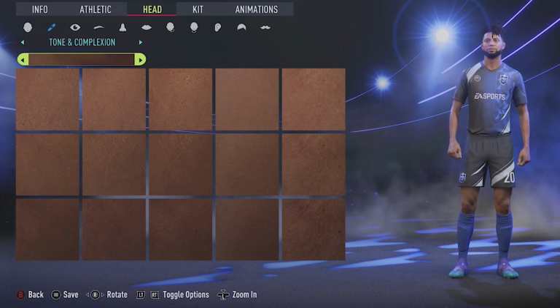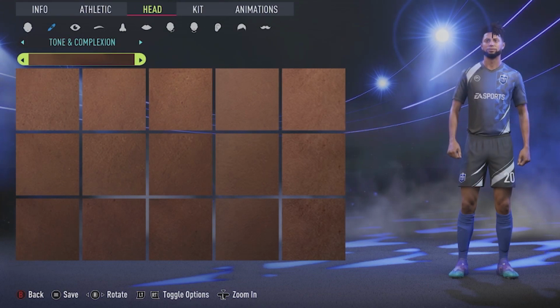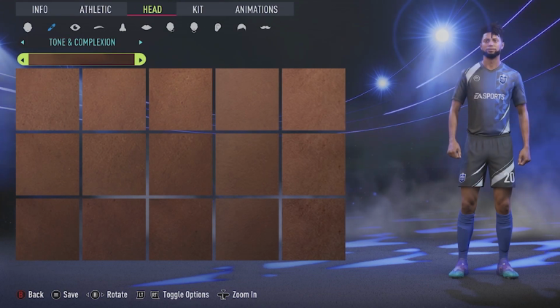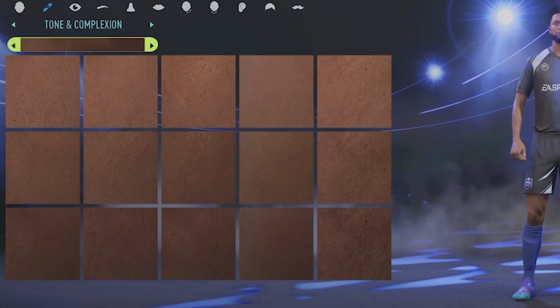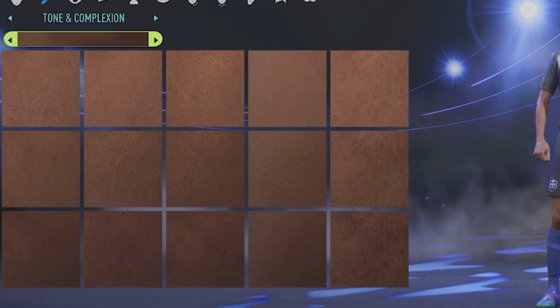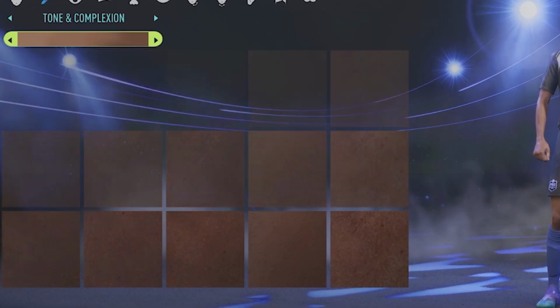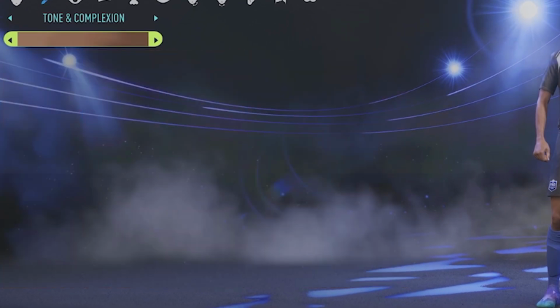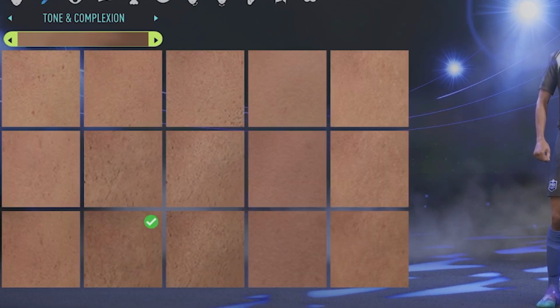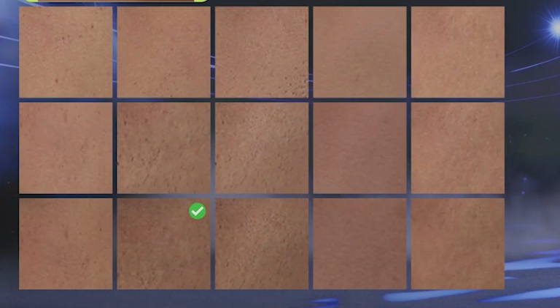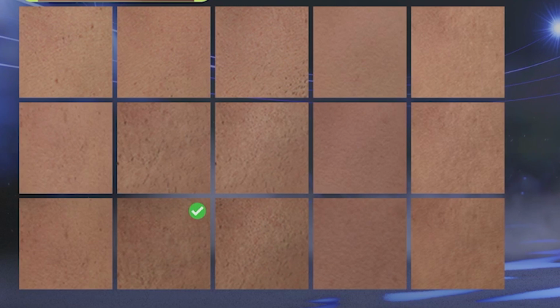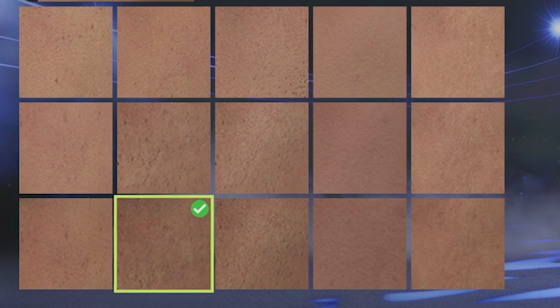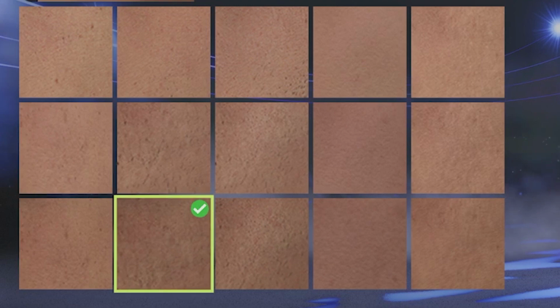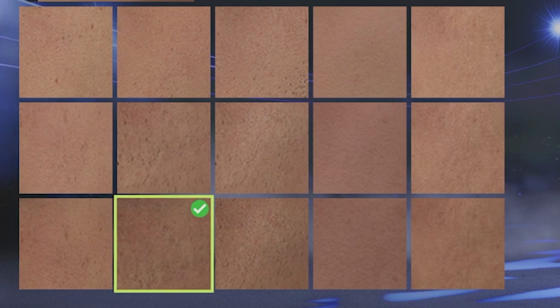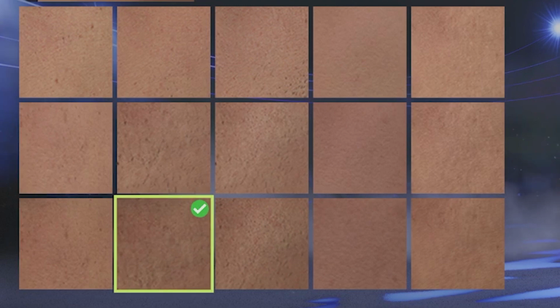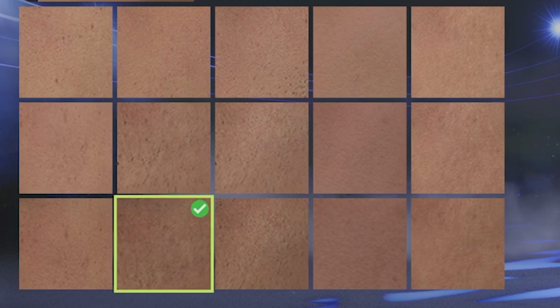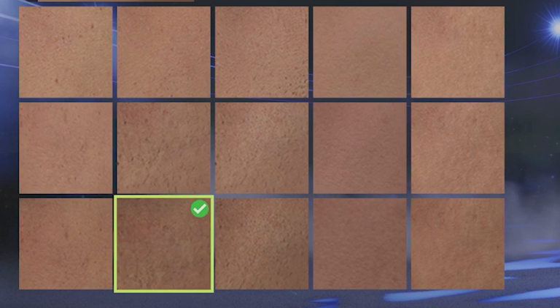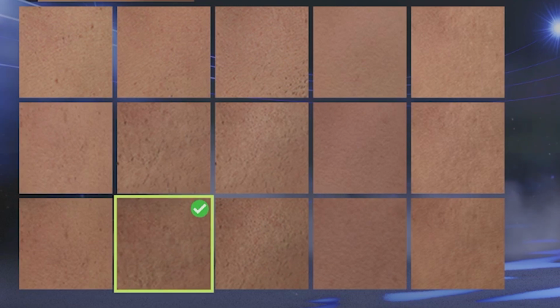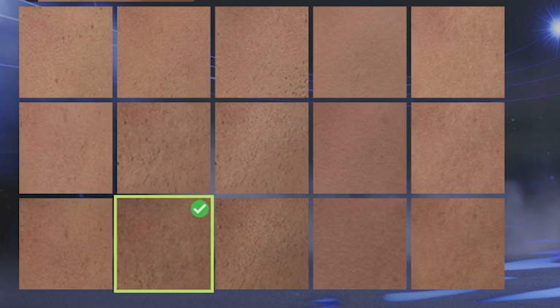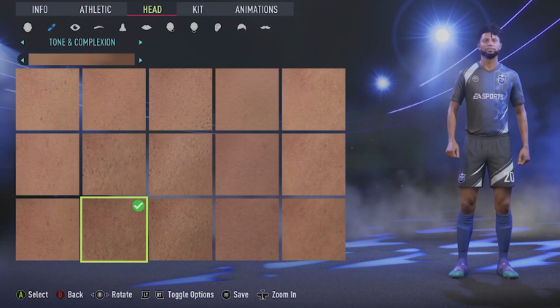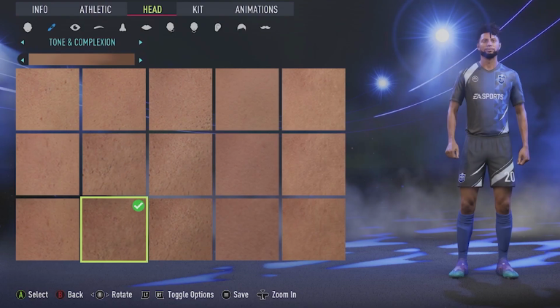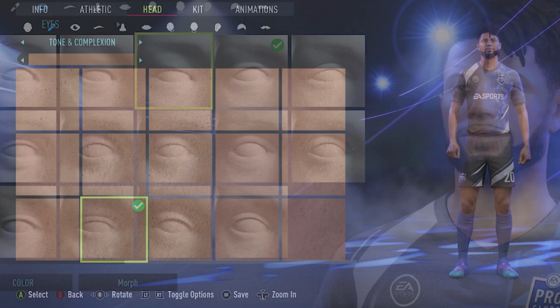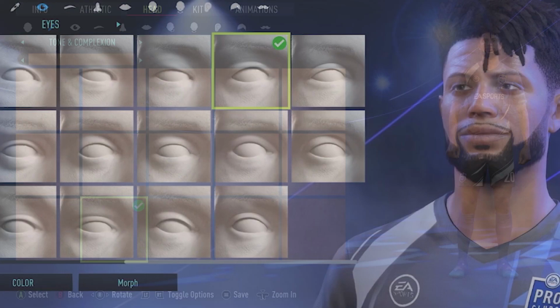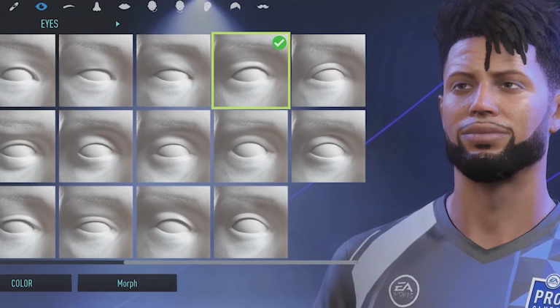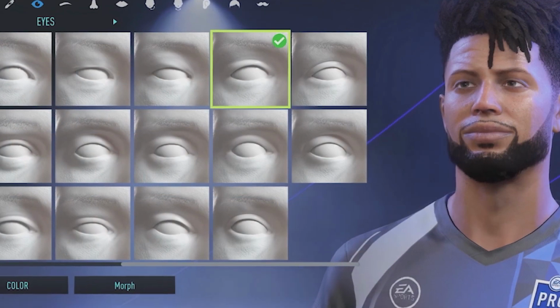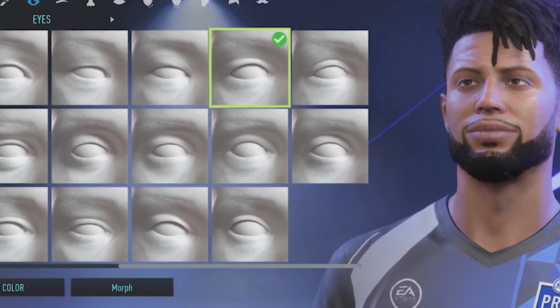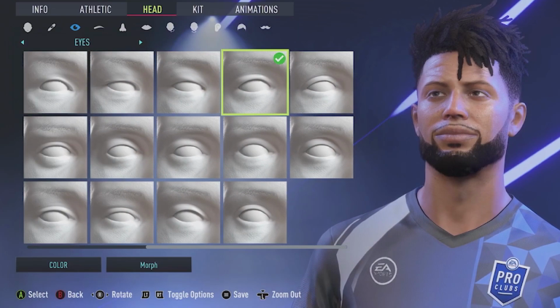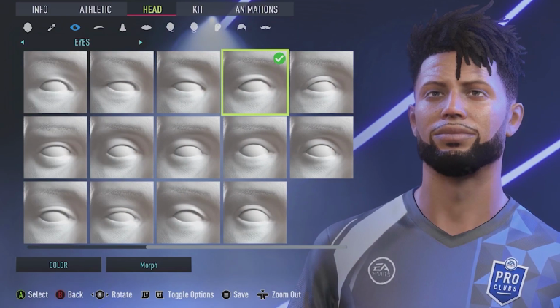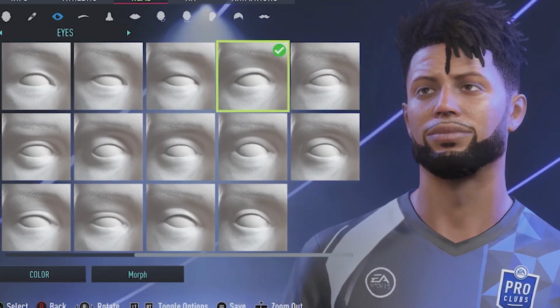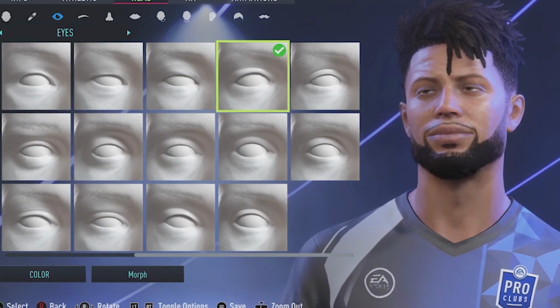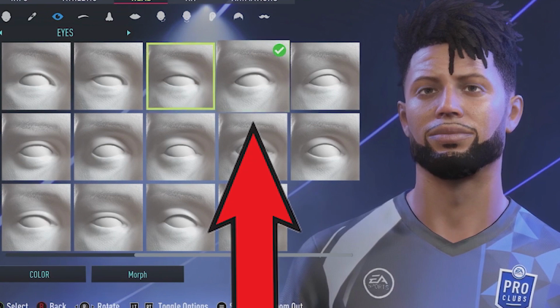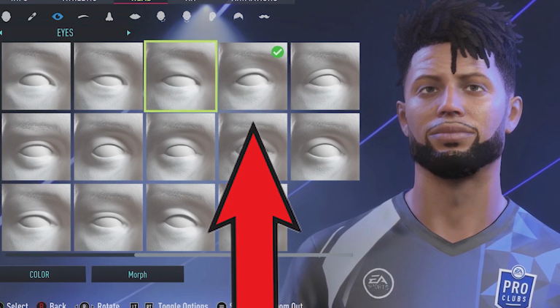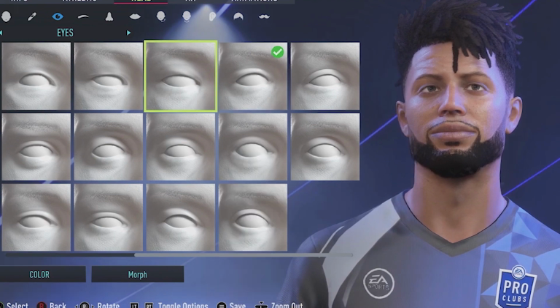For the skin color, you're going to want to switch over to light skin, scroll down to the bottom row, second column — that's the one you want. Scroll over a little bit to the top row — that's the one you want.